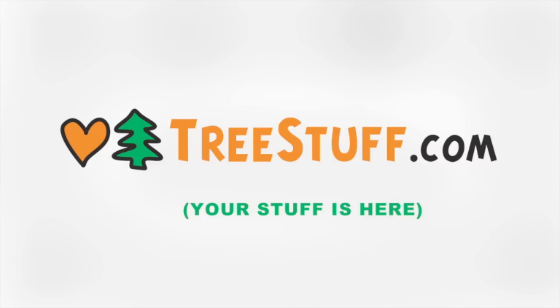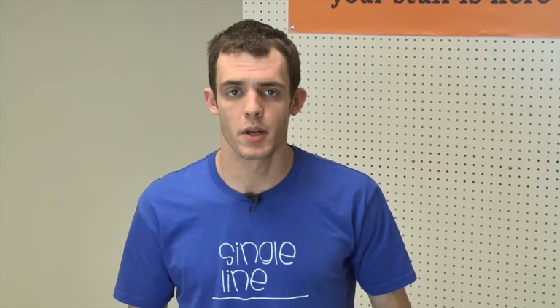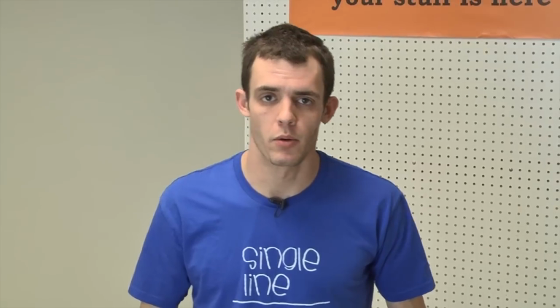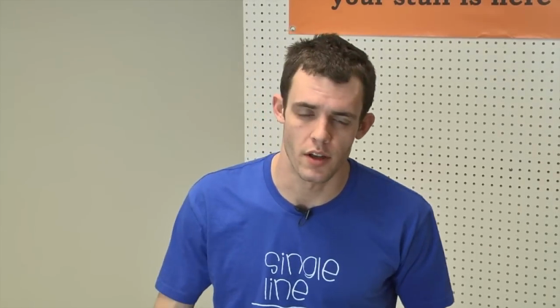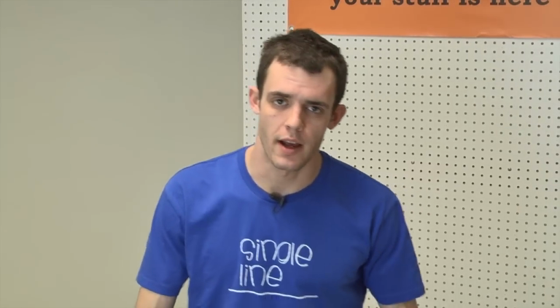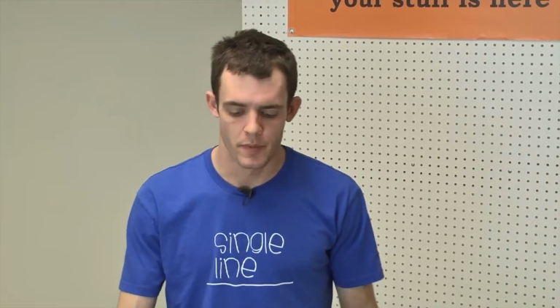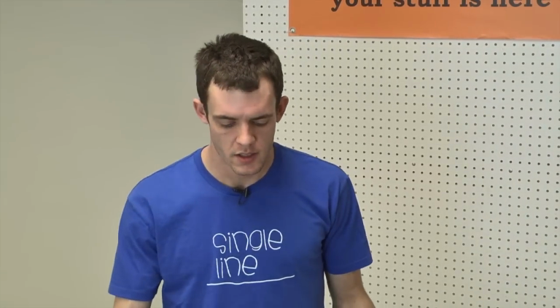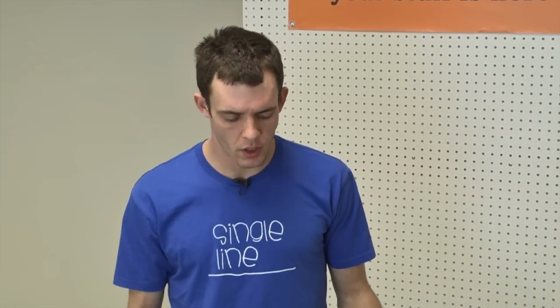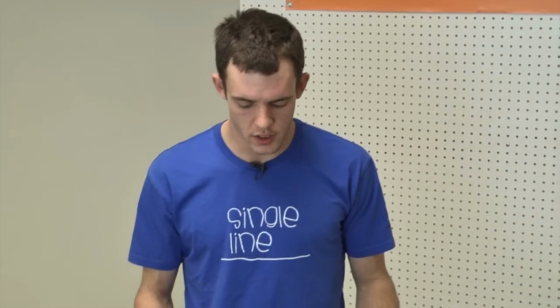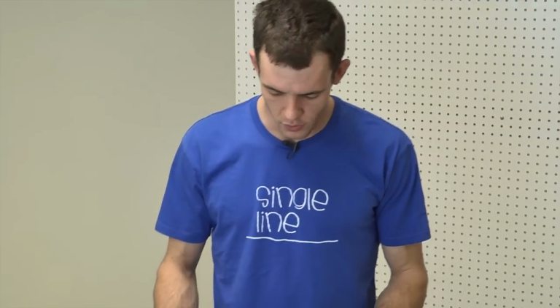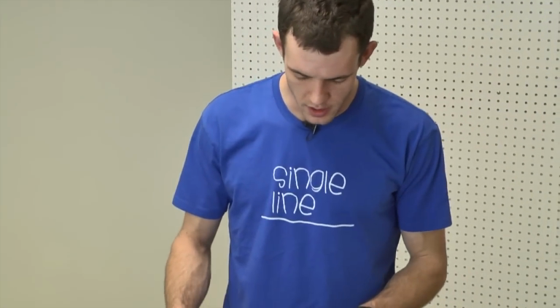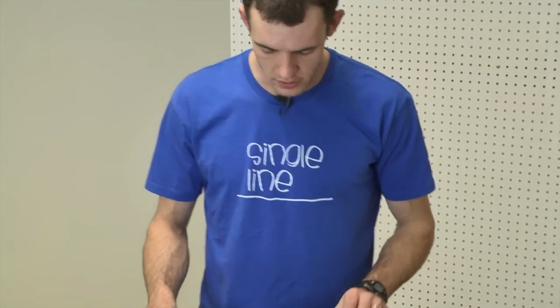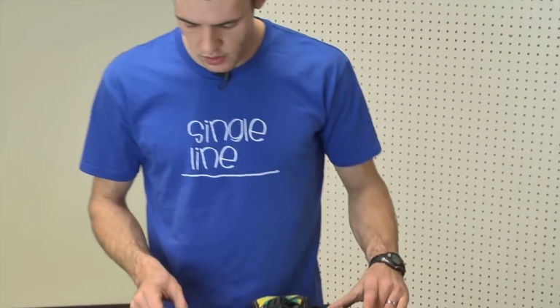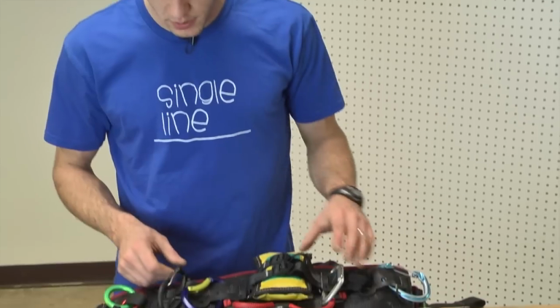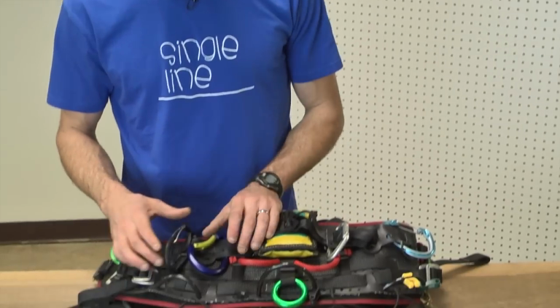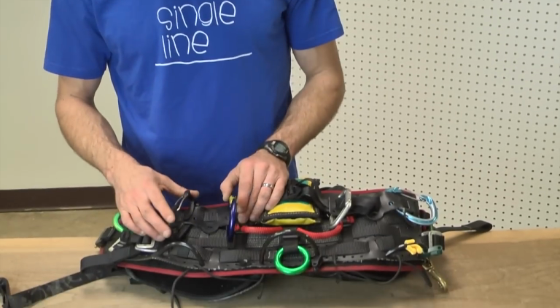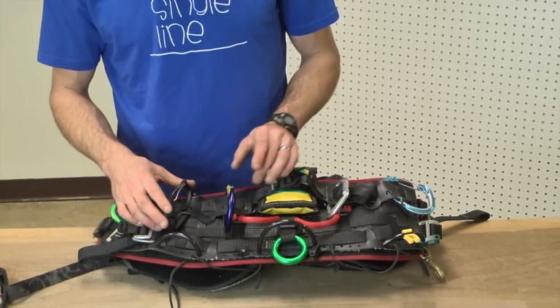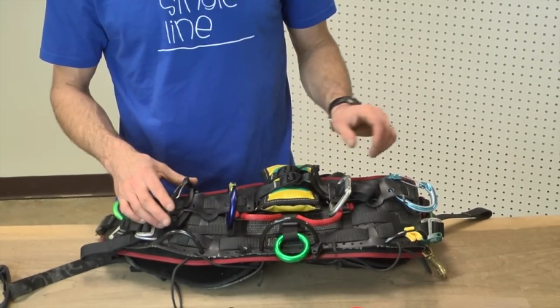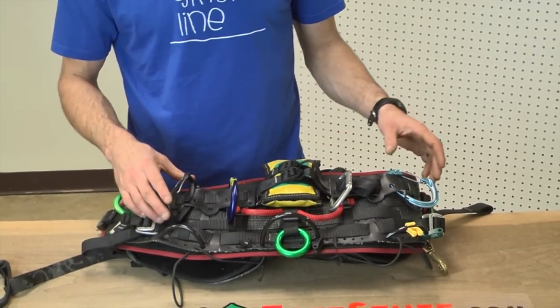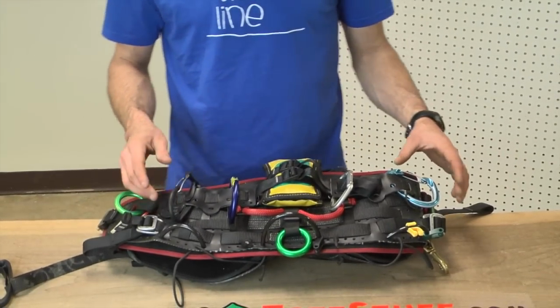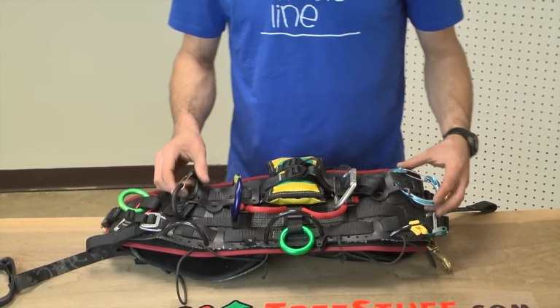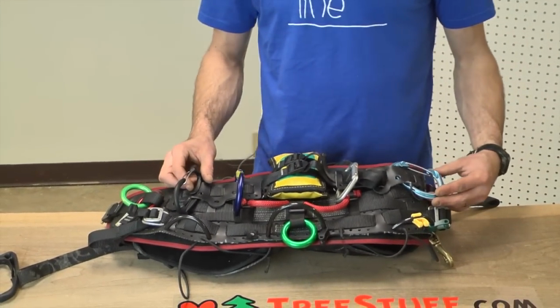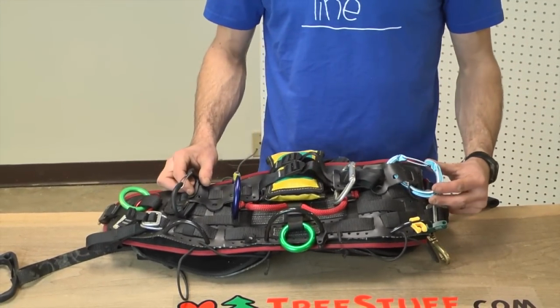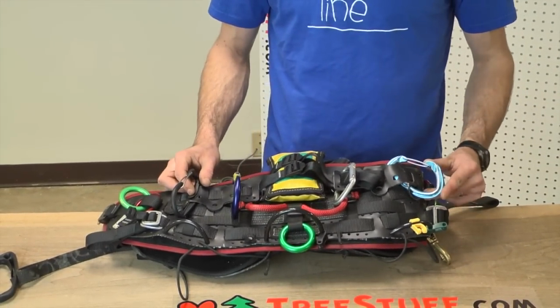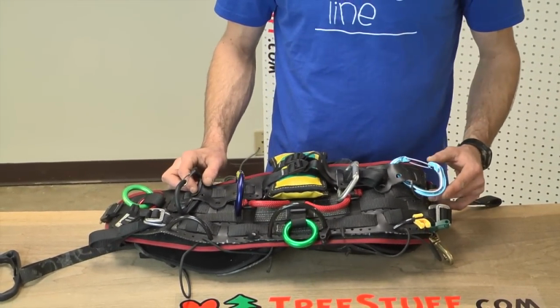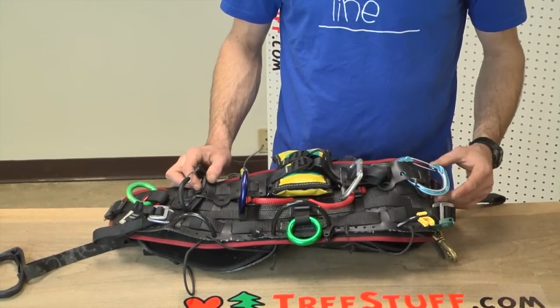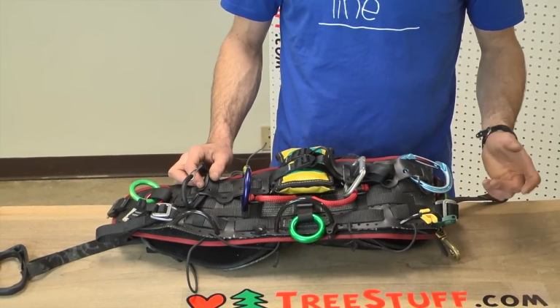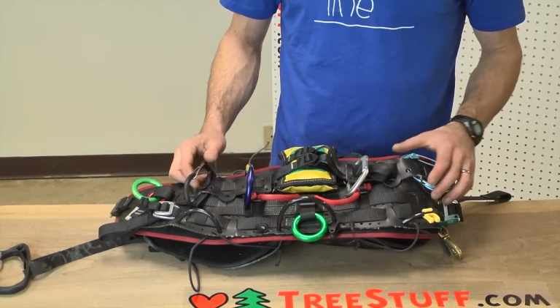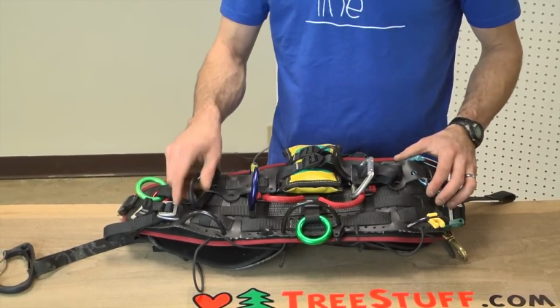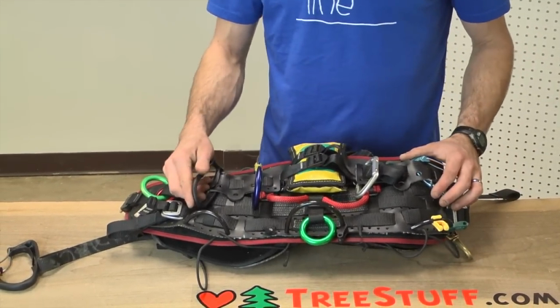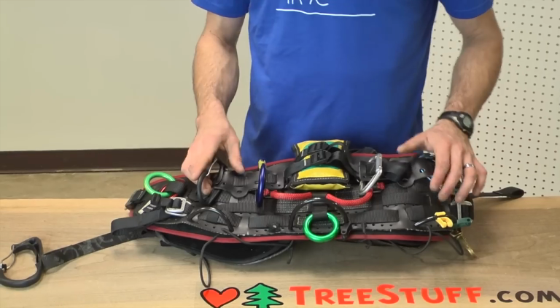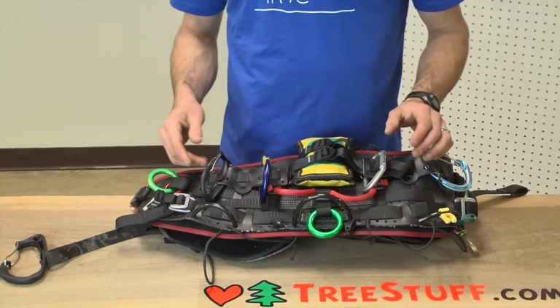Hey, I'm Nick Bonner with TreeStuff.com. Today we're going to look at some different saddle accessory options and some of the different carabiners that people use on the backs of their saddles to hold rope, lanyard, or other things.